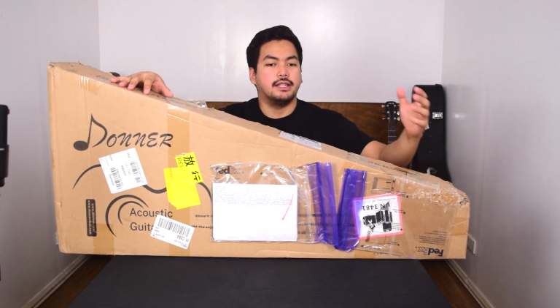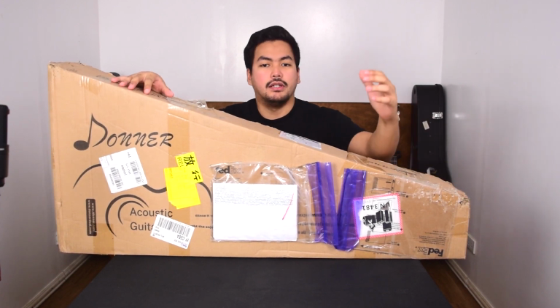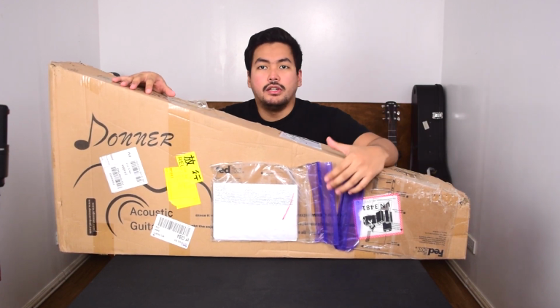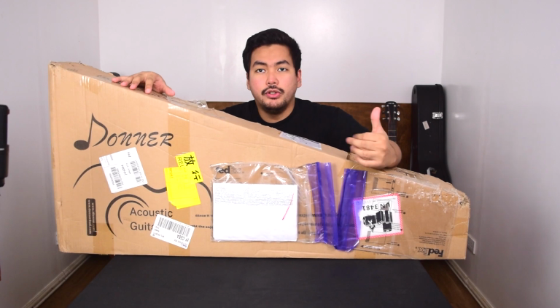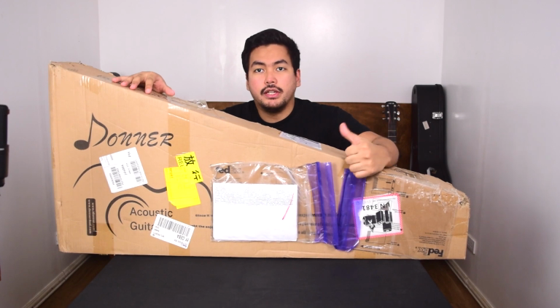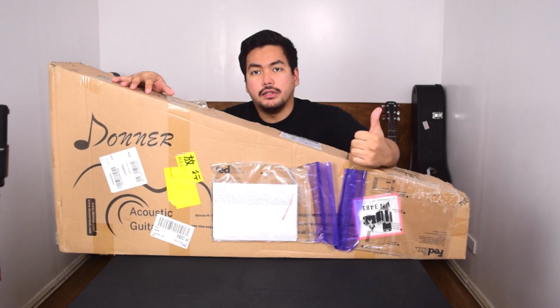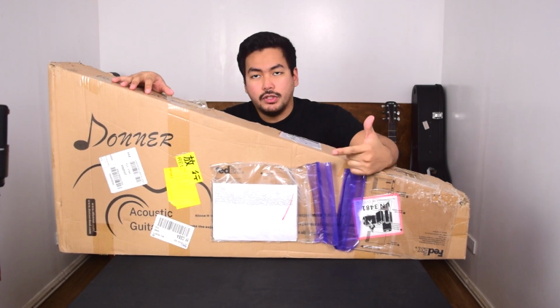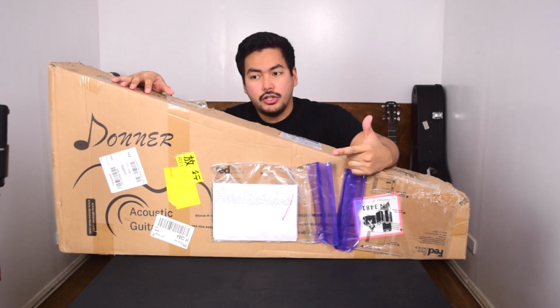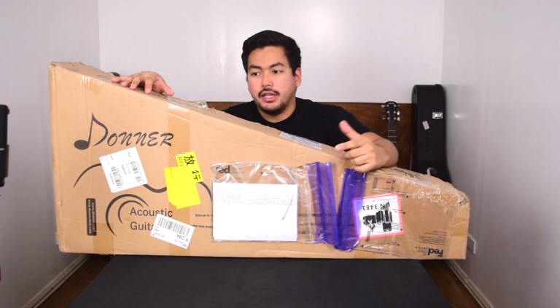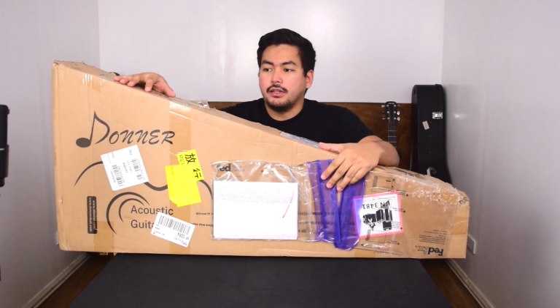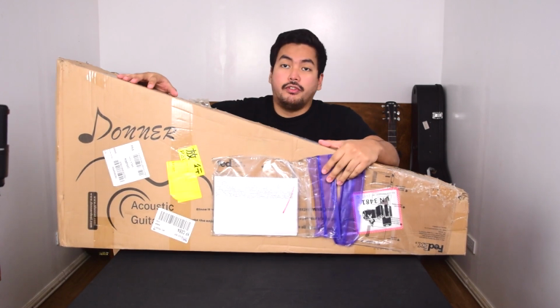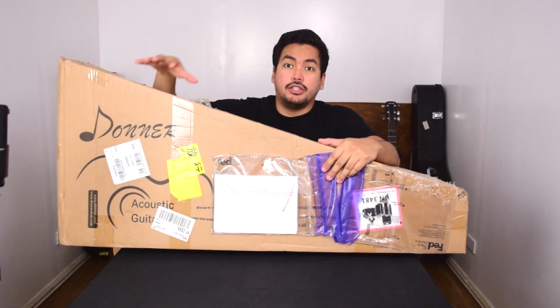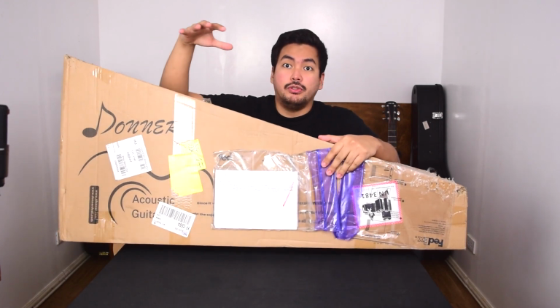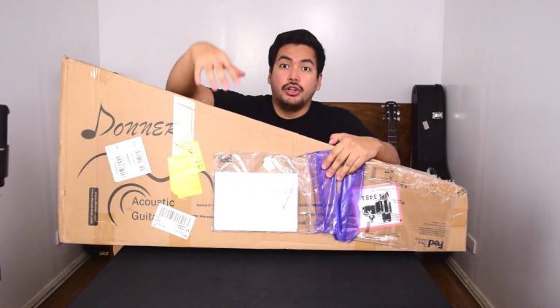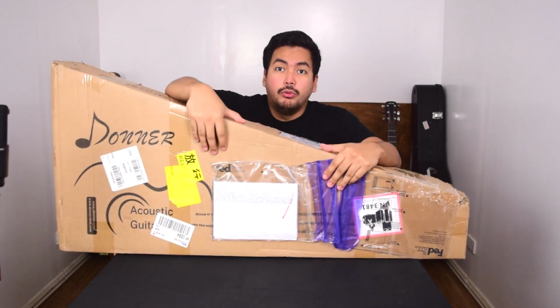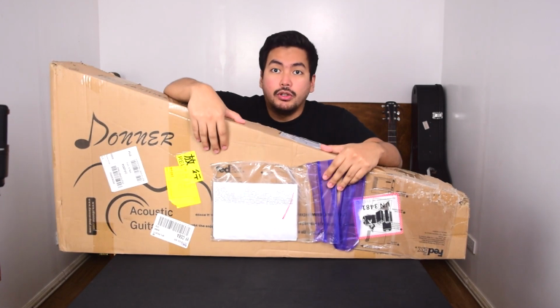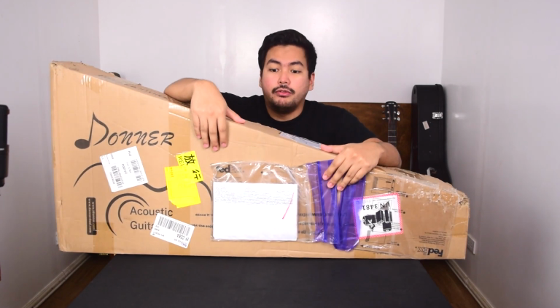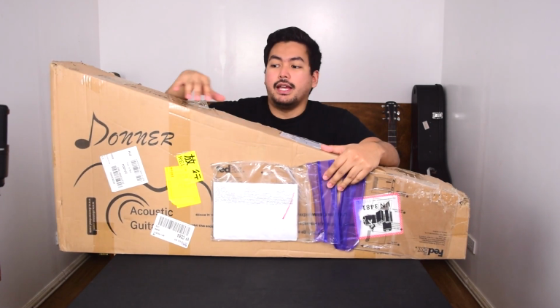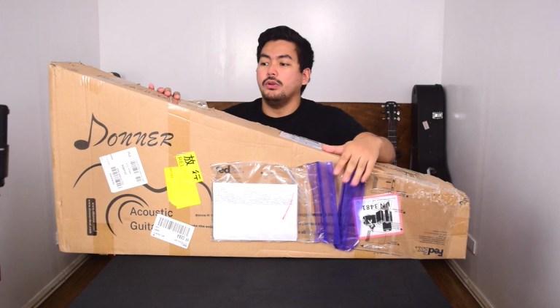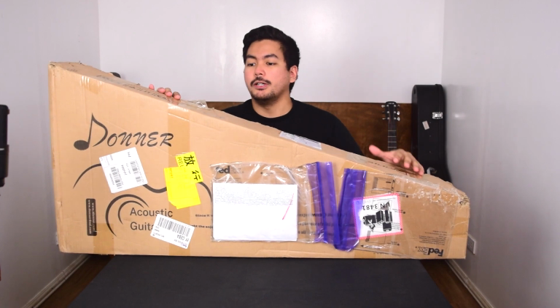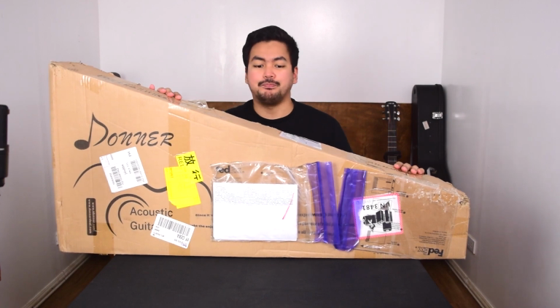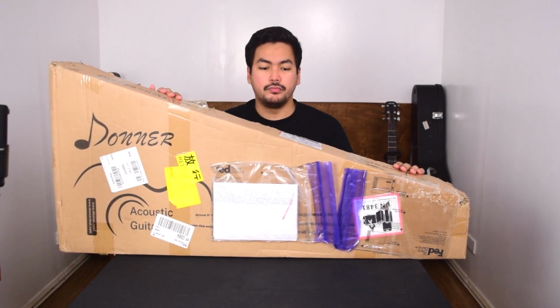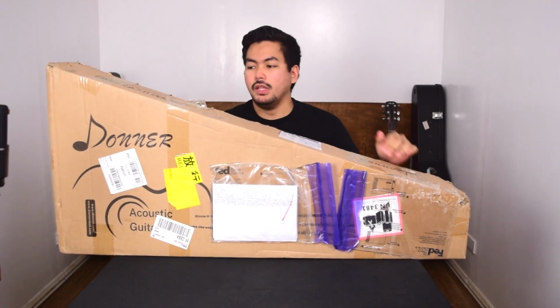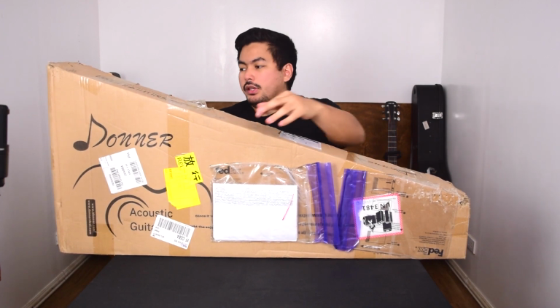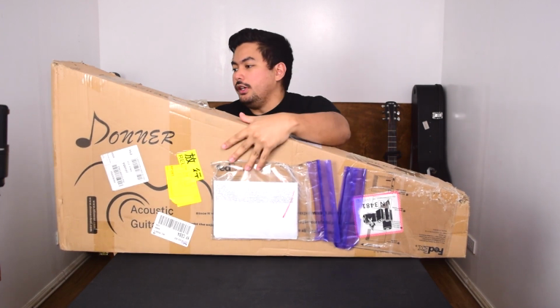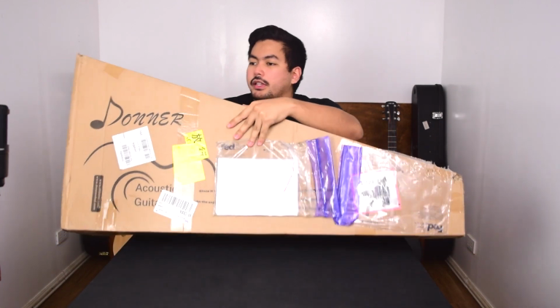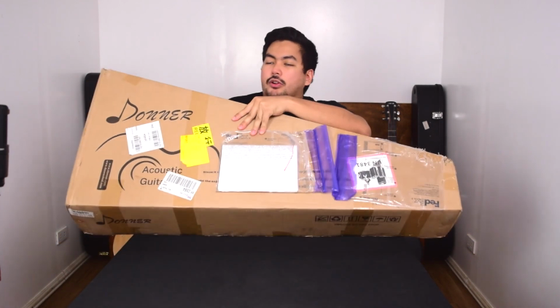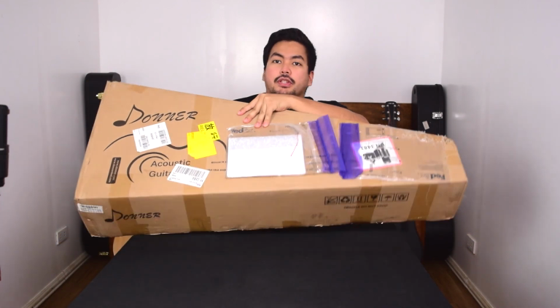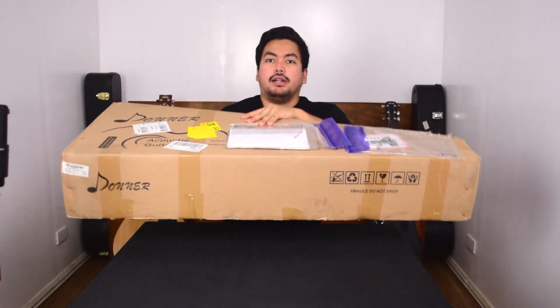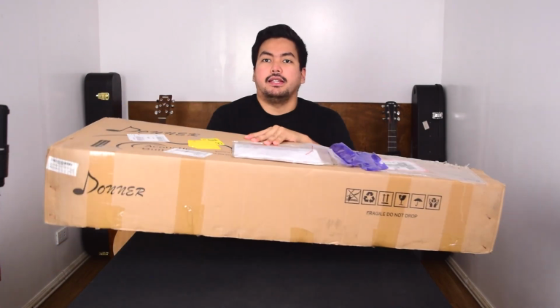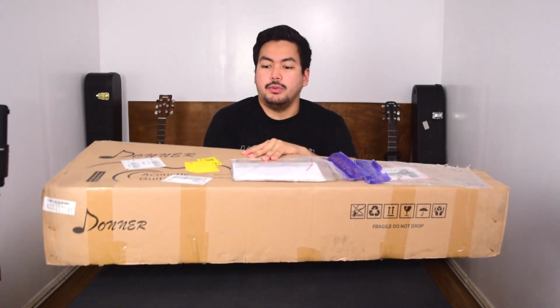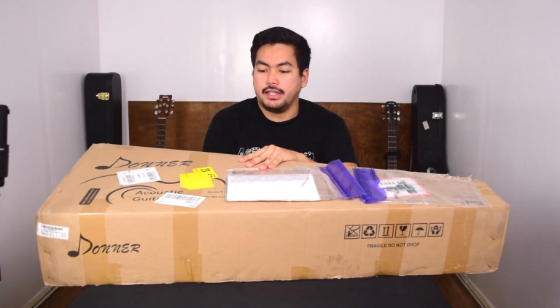It has a tuner, it has a guitar strap, it has a lot of accessories, which we will look at right now. Let's open this box and see what's inside.